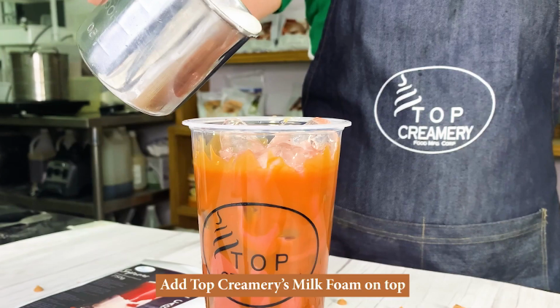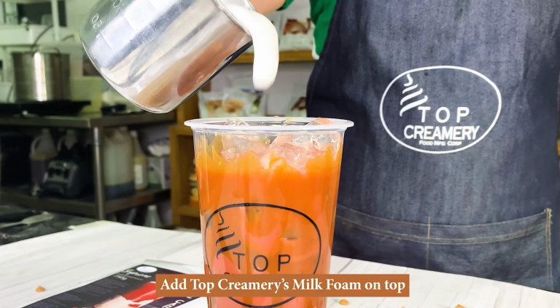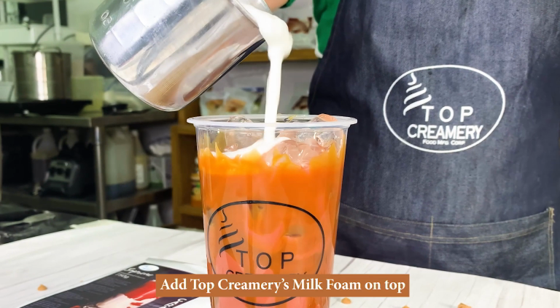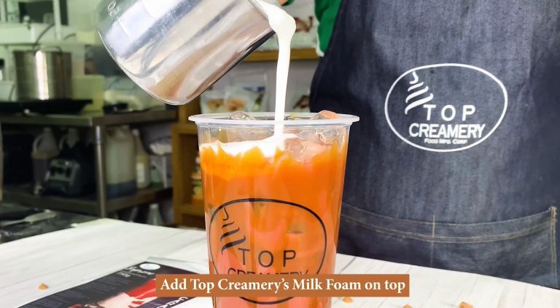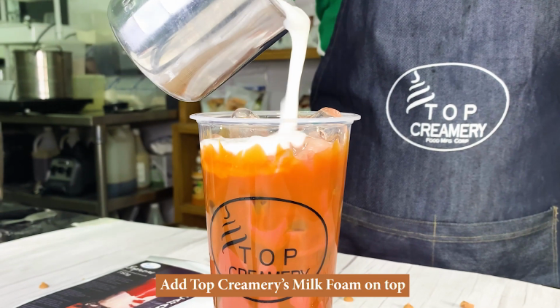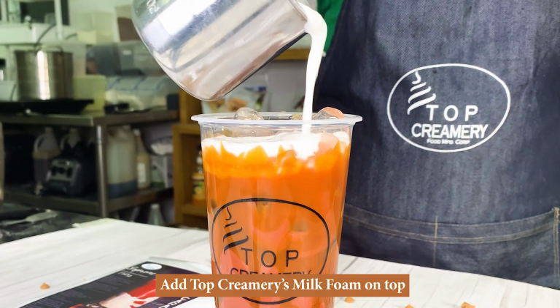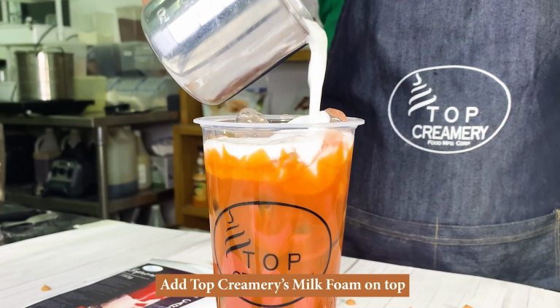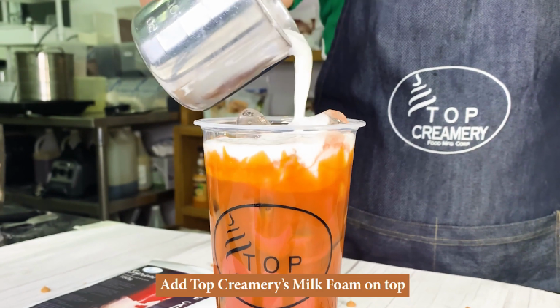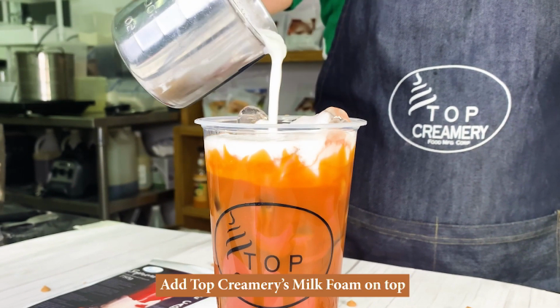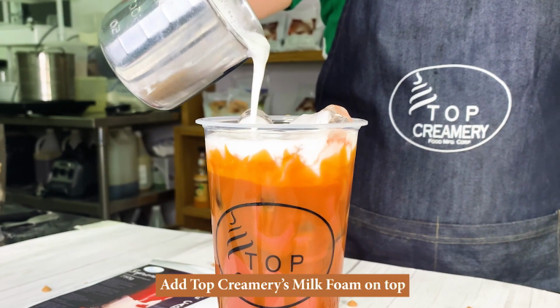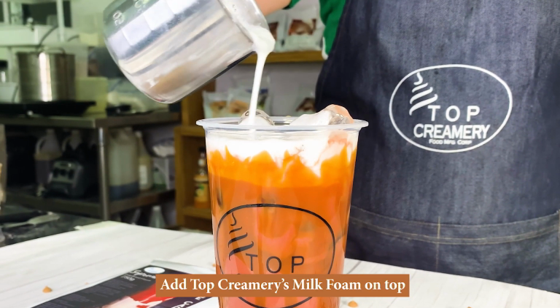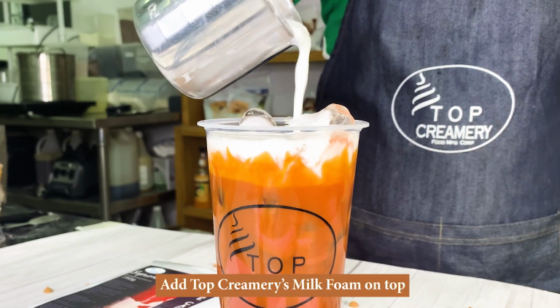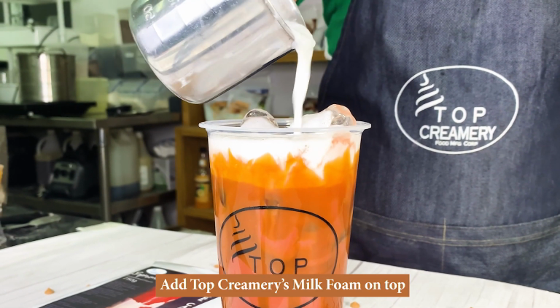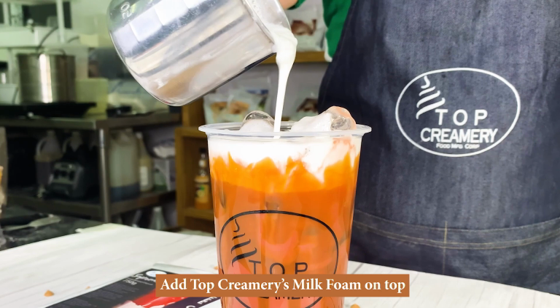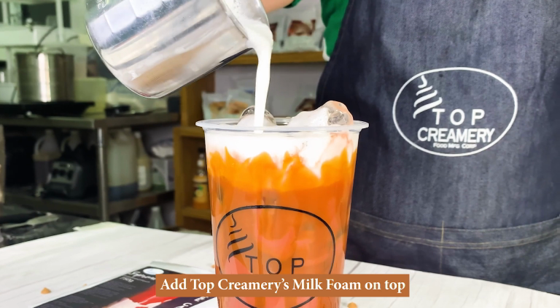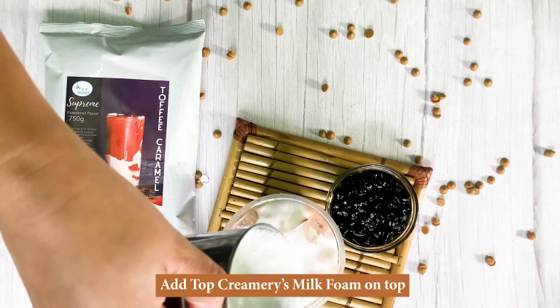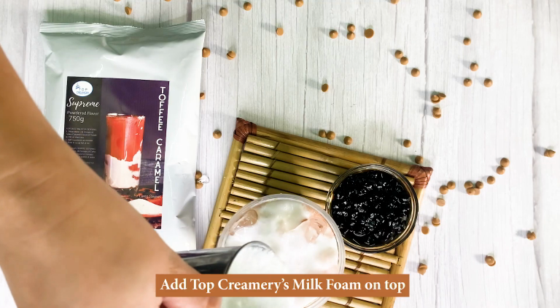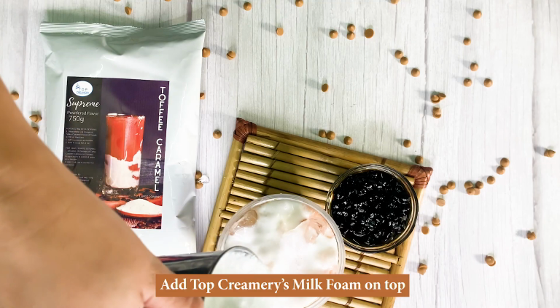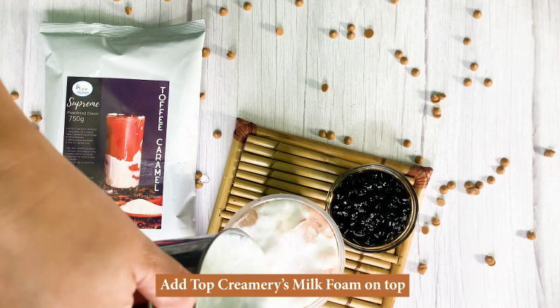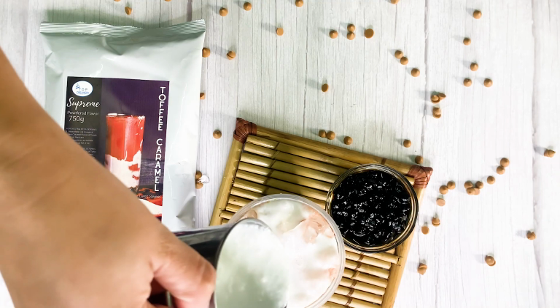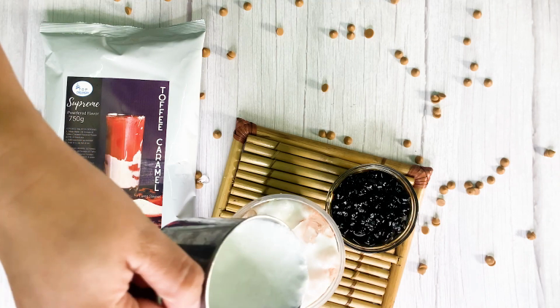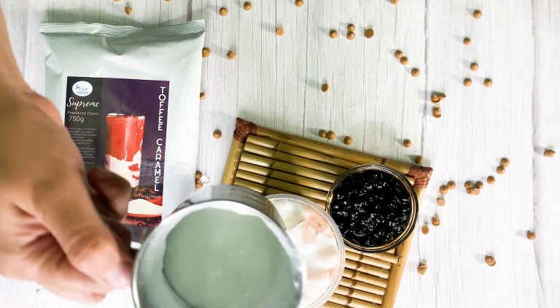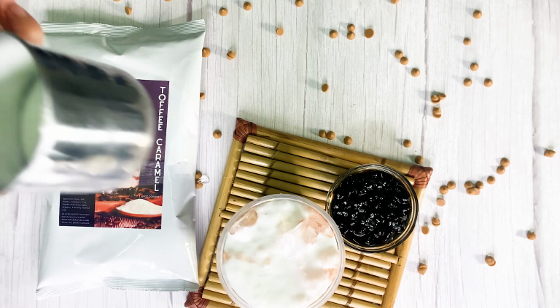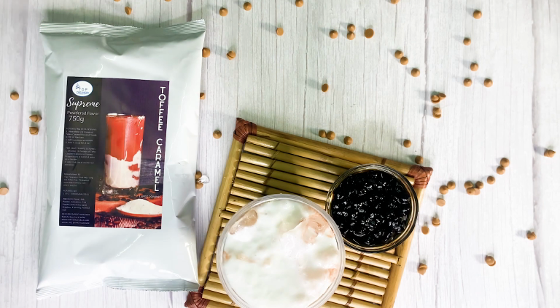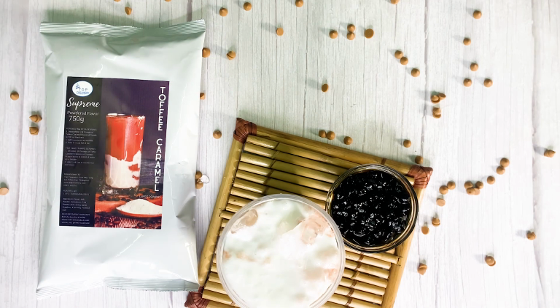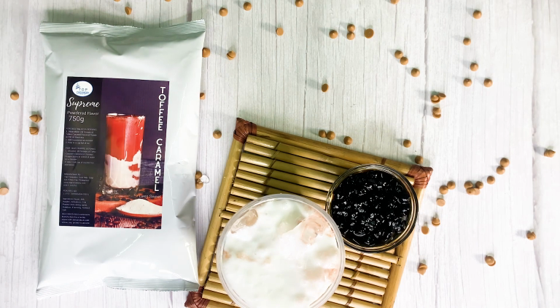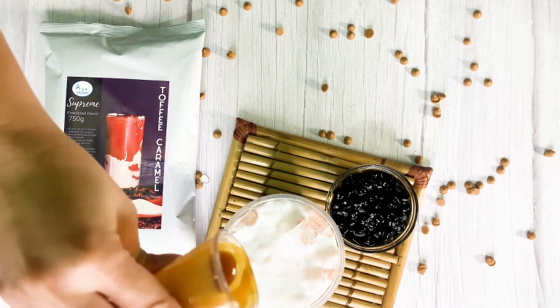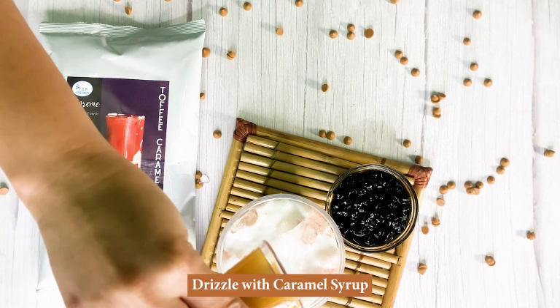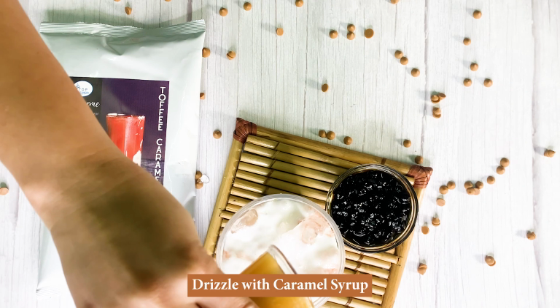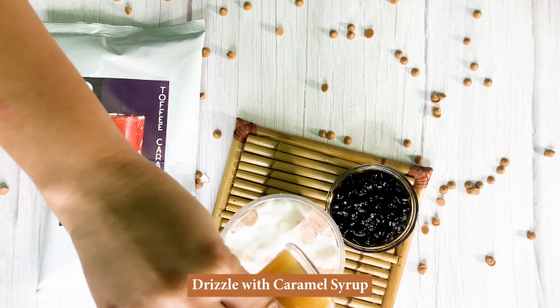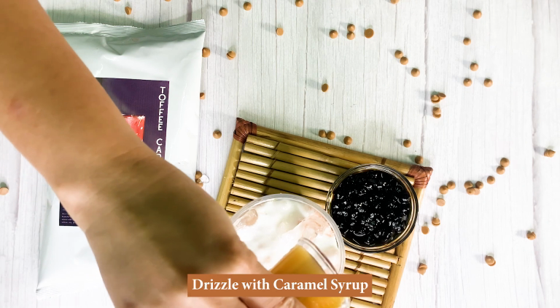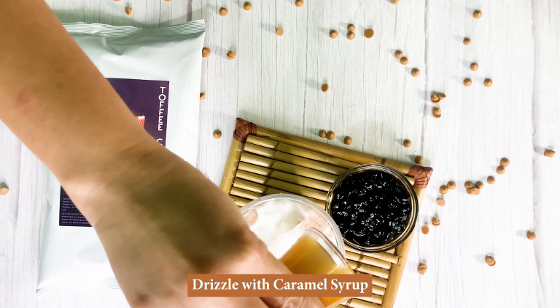Add Top Creamery's milk foam on top, then drizzle with caramel syrup.